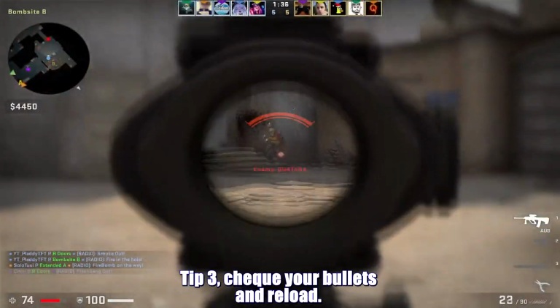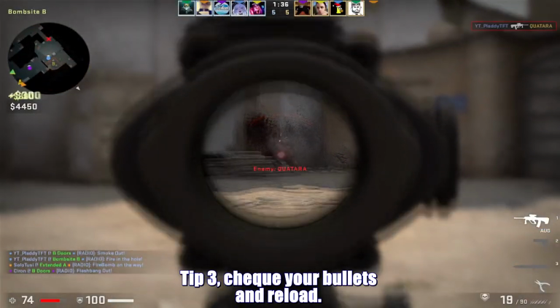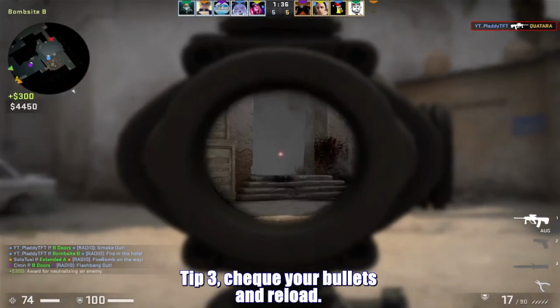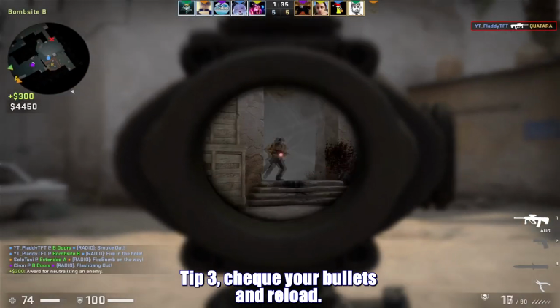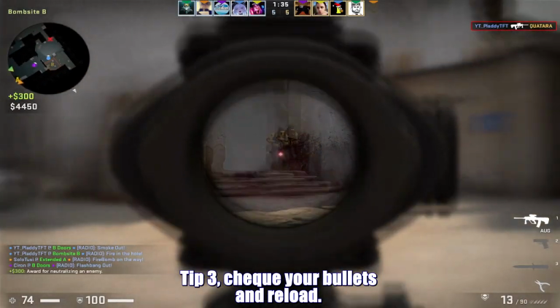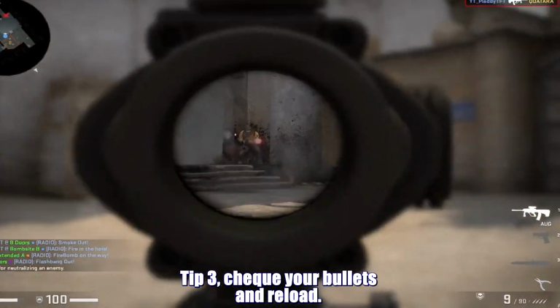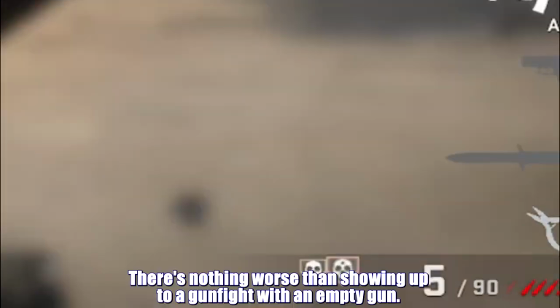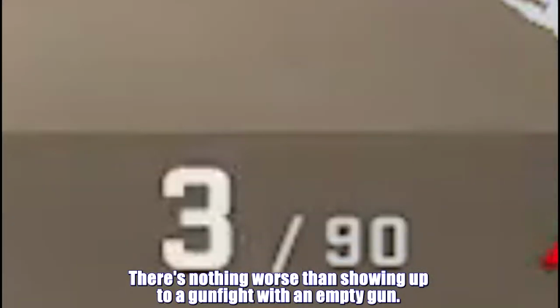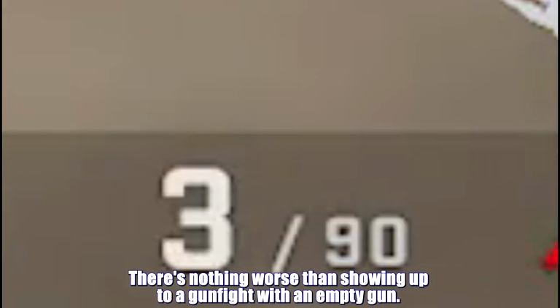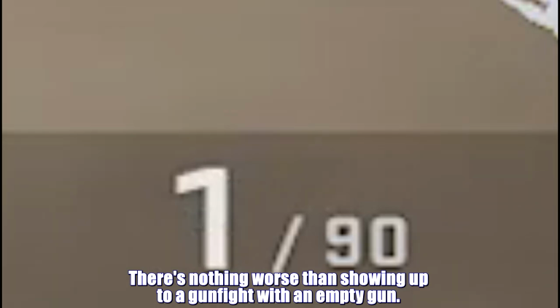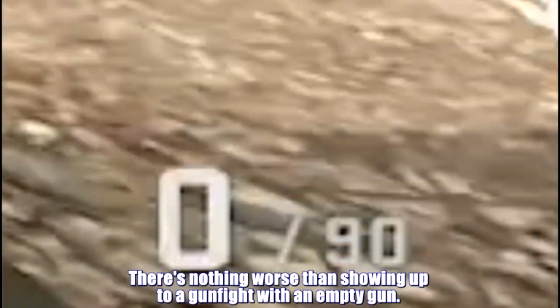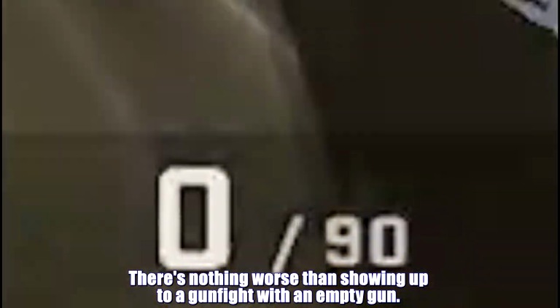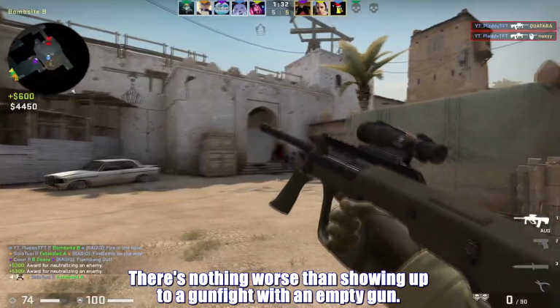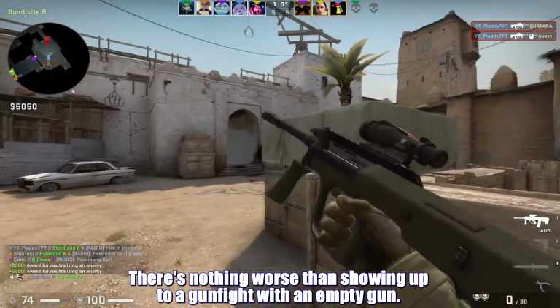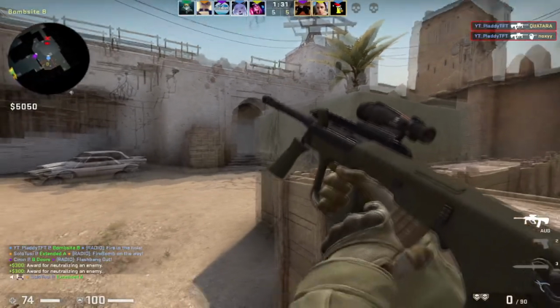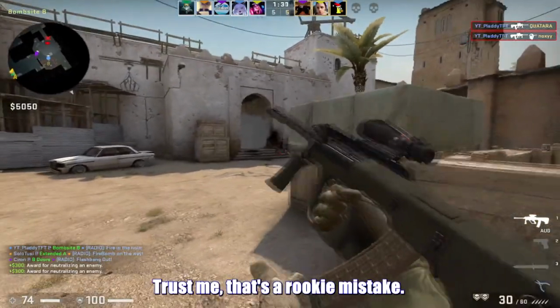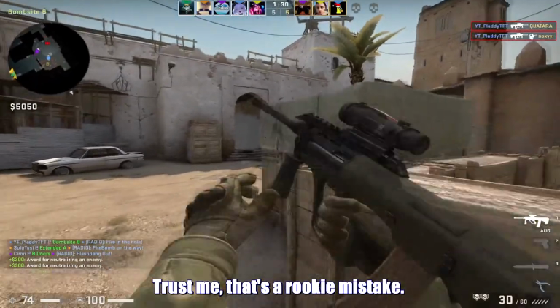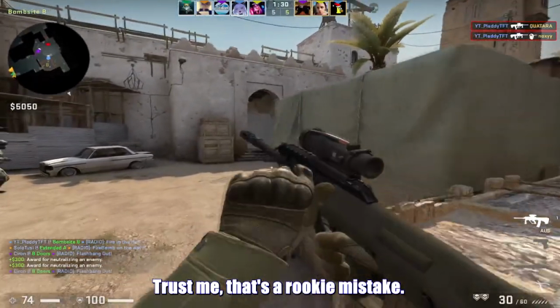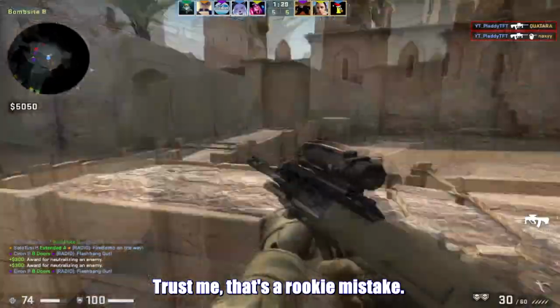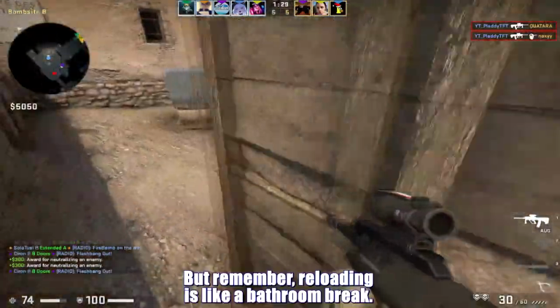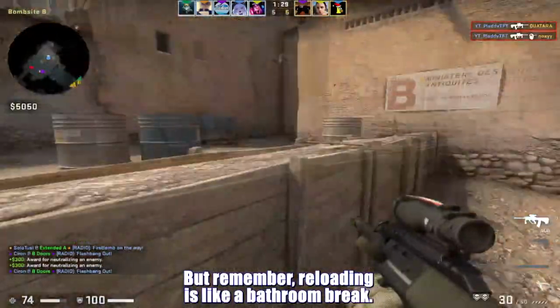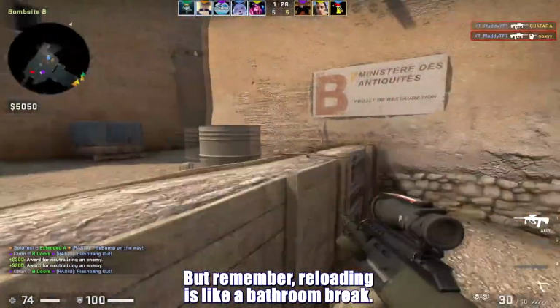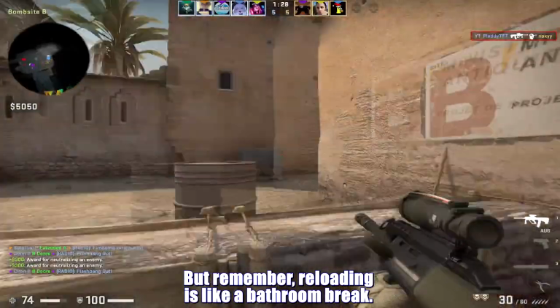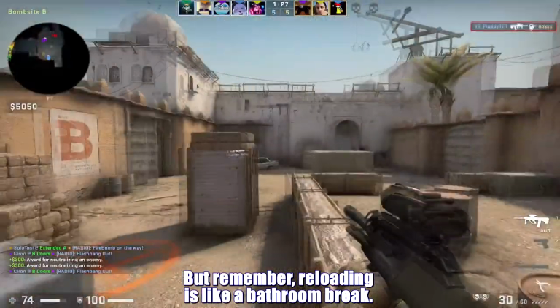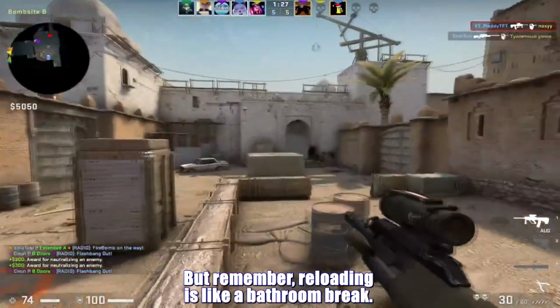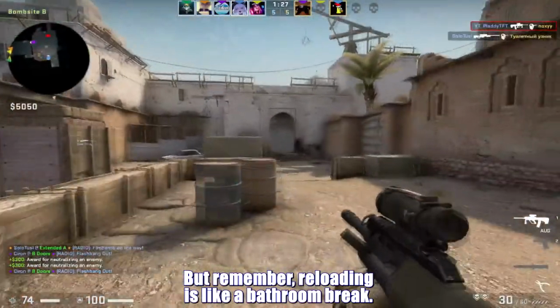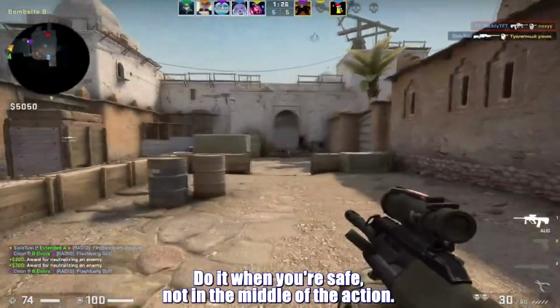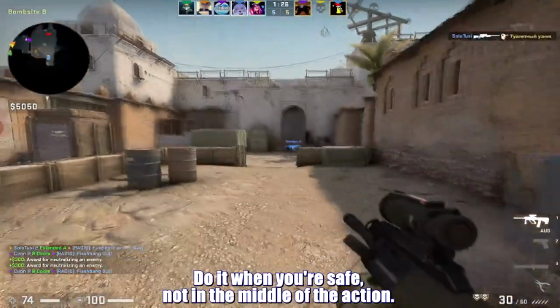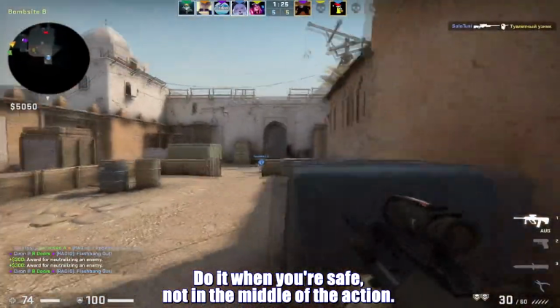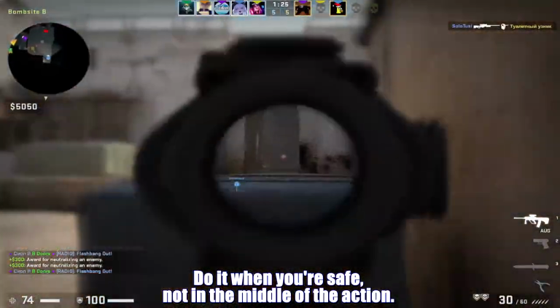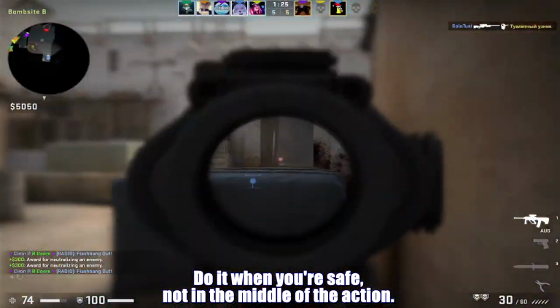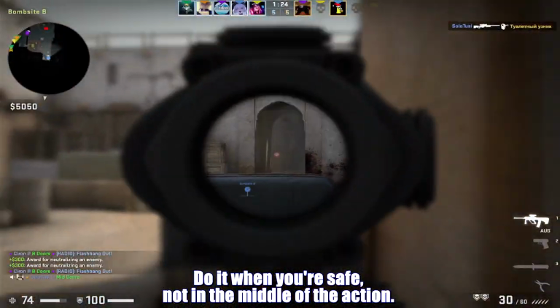Tip 3: check your bullets and reload. There's nothing worse than showing up to a gunfight with an empty gun. Trust me, that's a rookie mistake. But remember, reloading is like a bathroom break — do it when you're safe, not in the middle of the action.